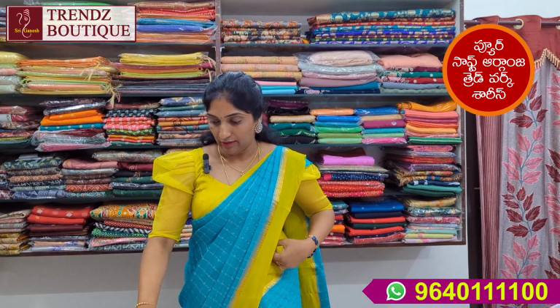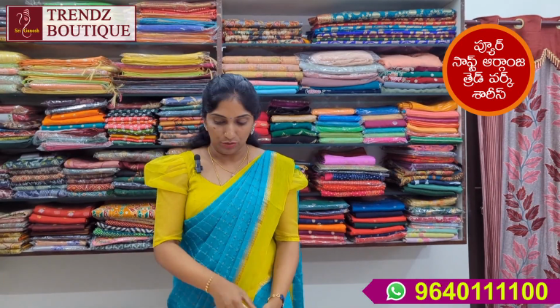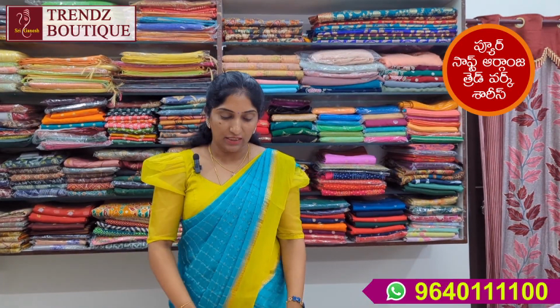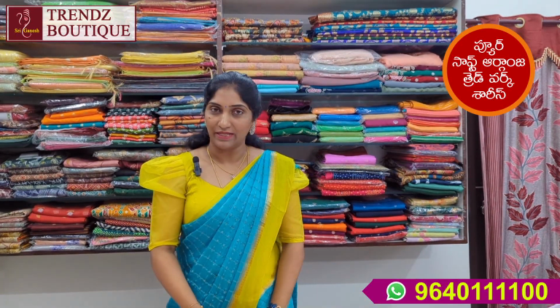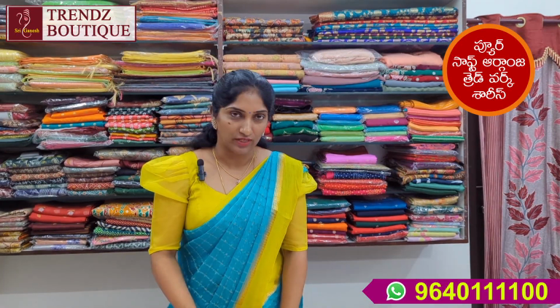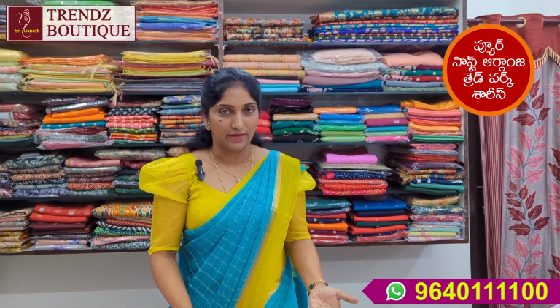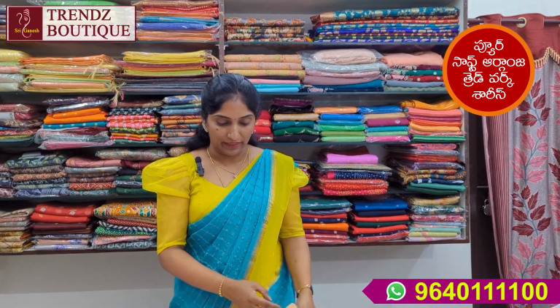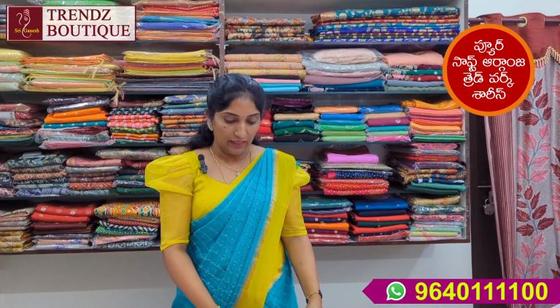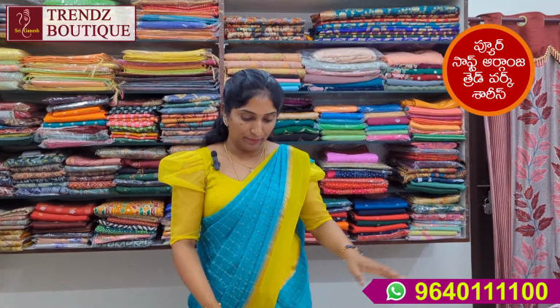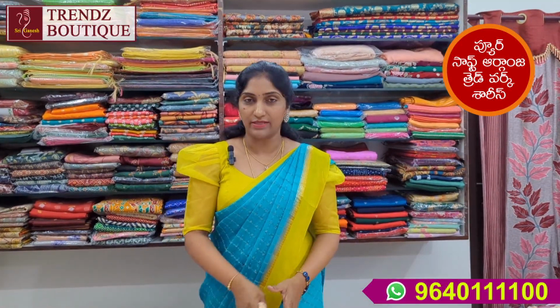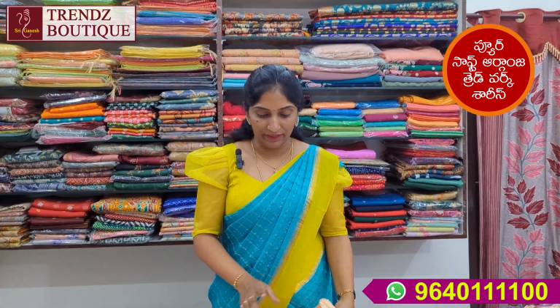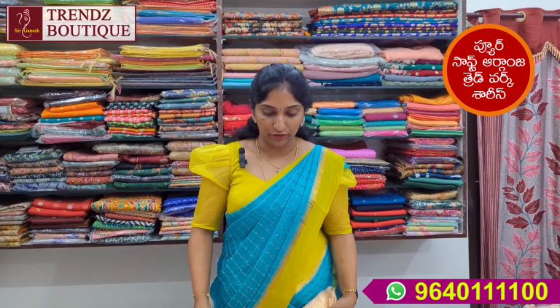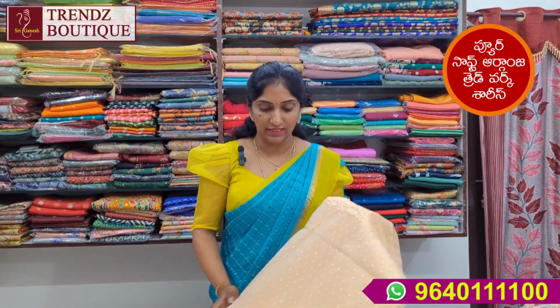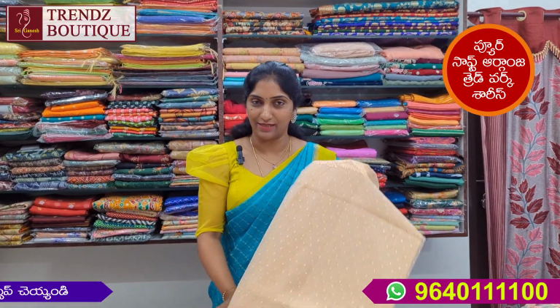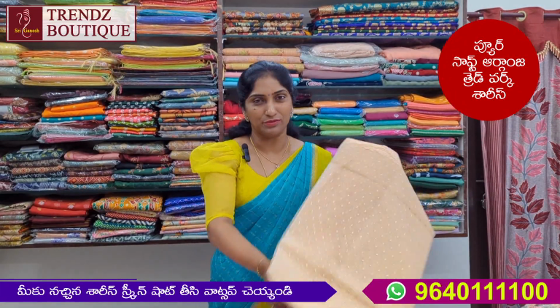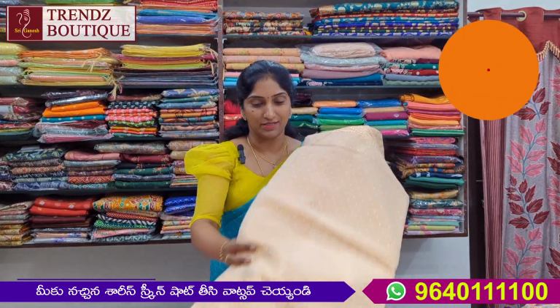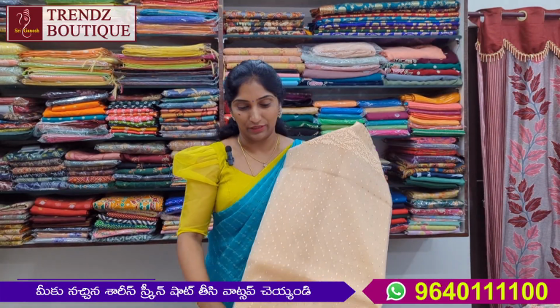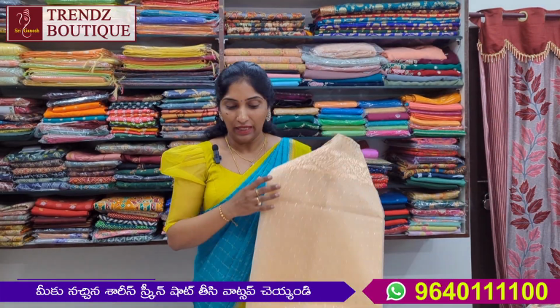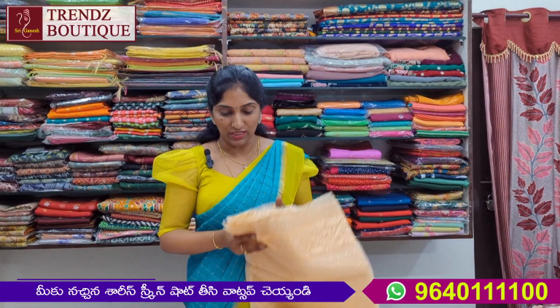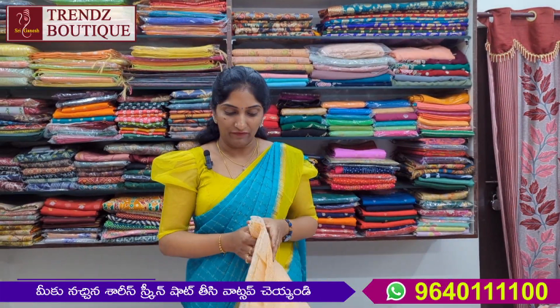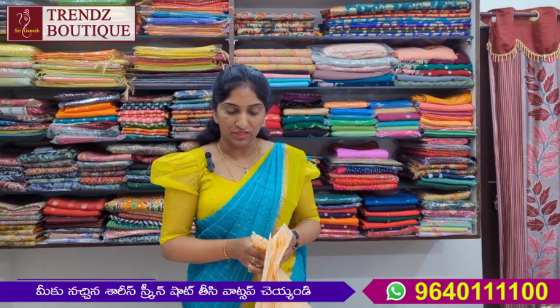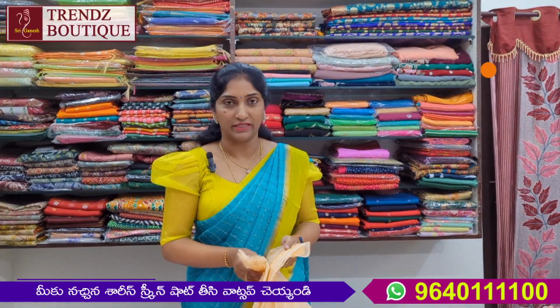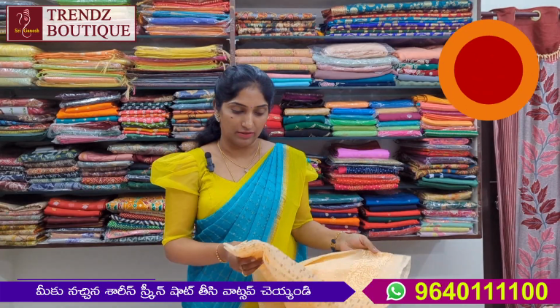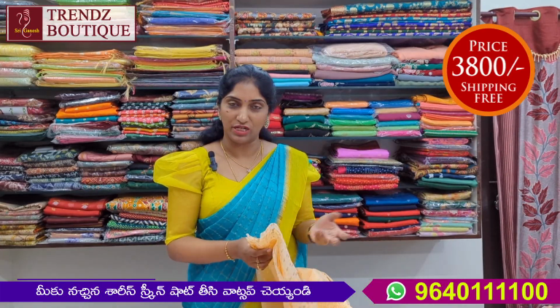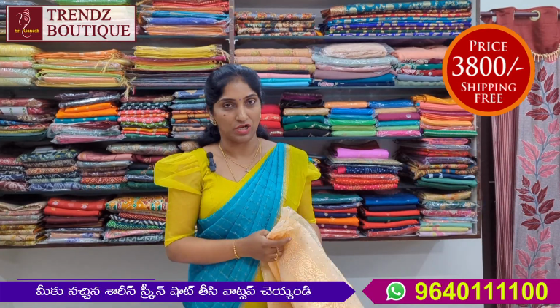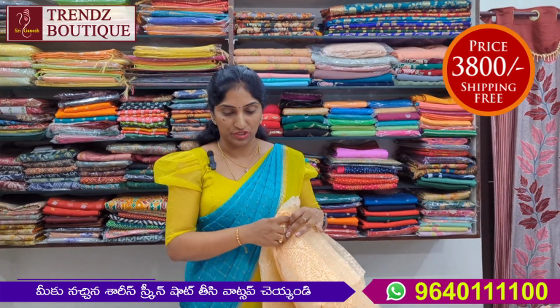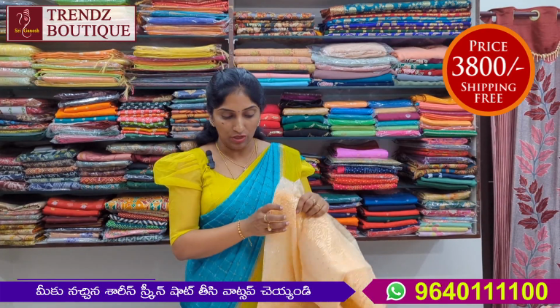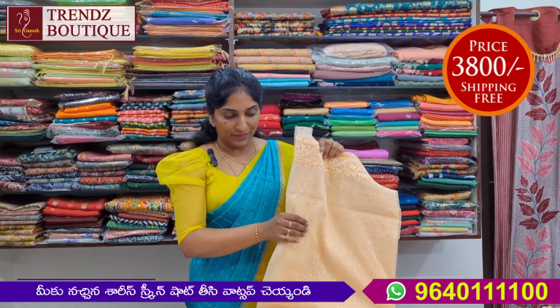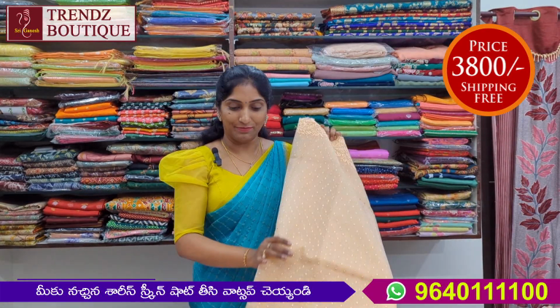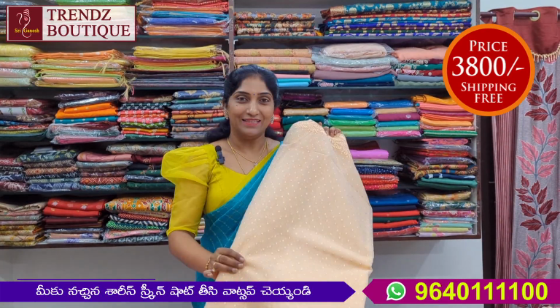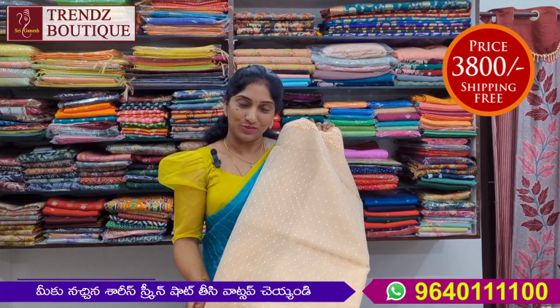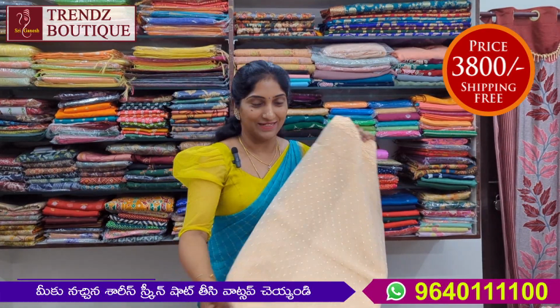Next, this is a soft fabric. It is a white wash, not dry wash, and the price is ₹3,800.